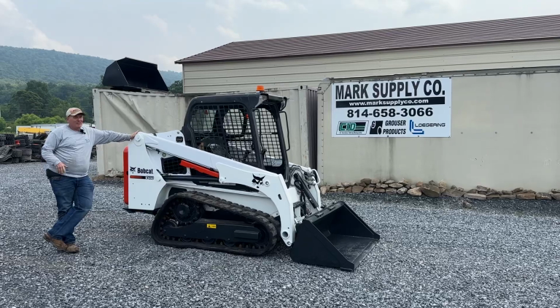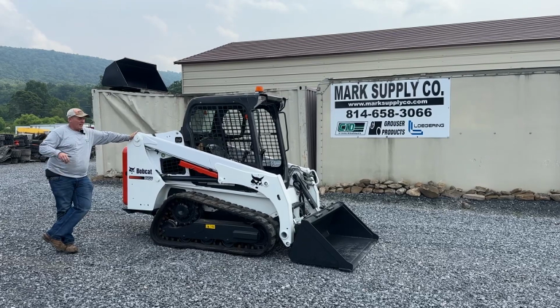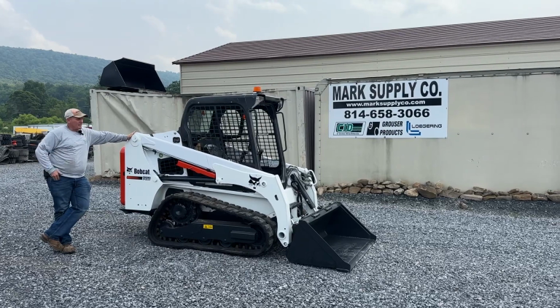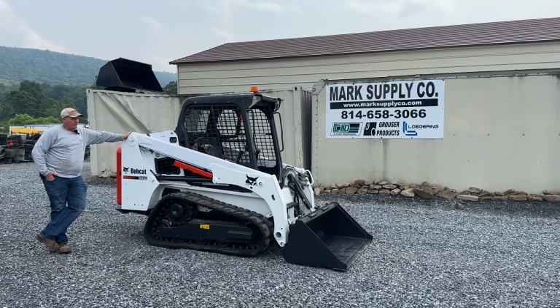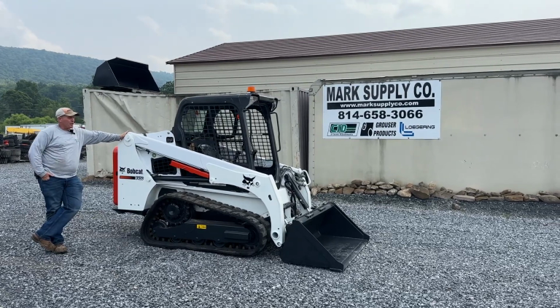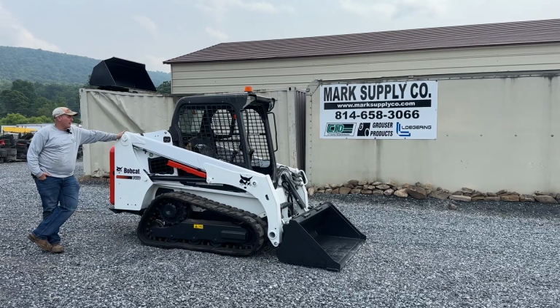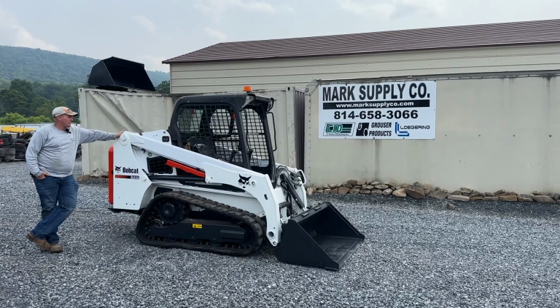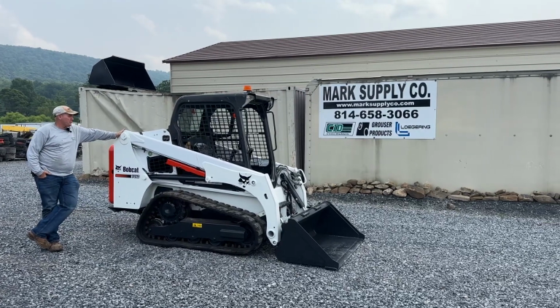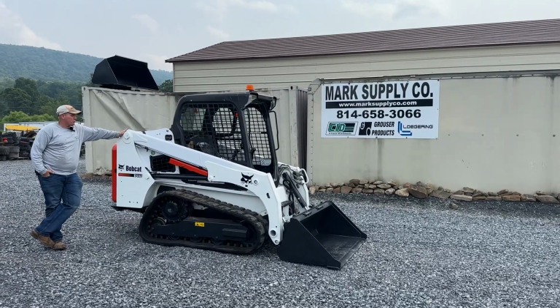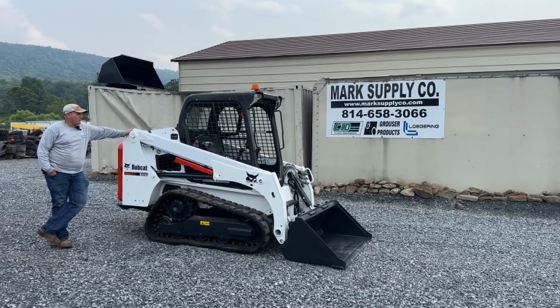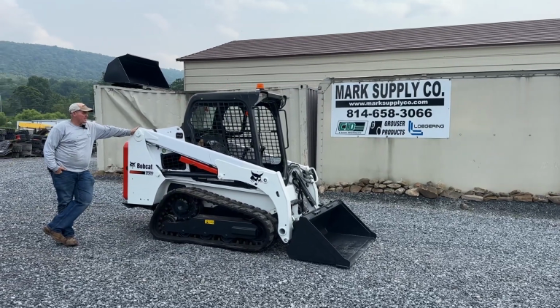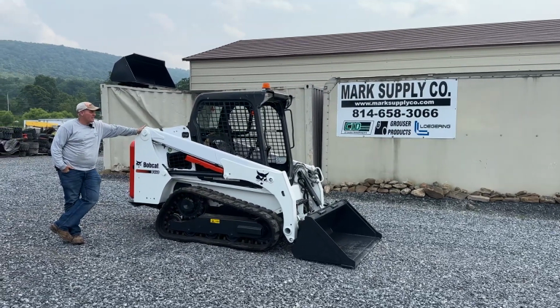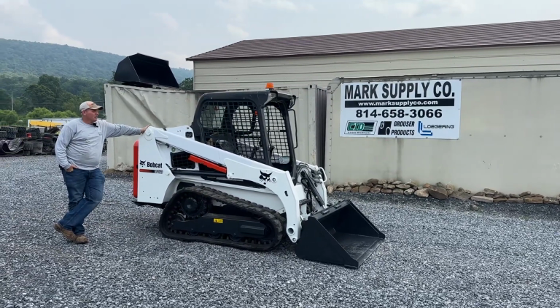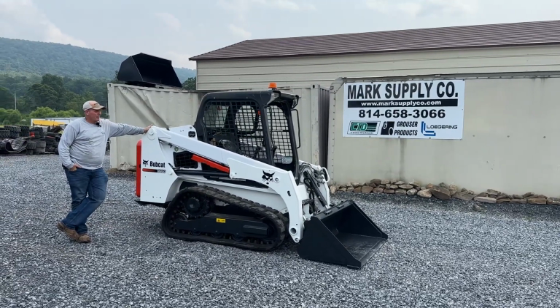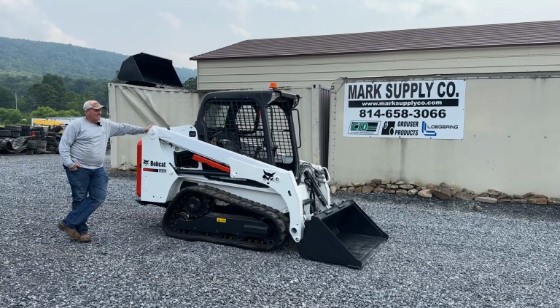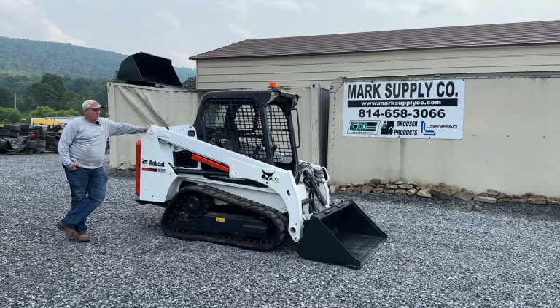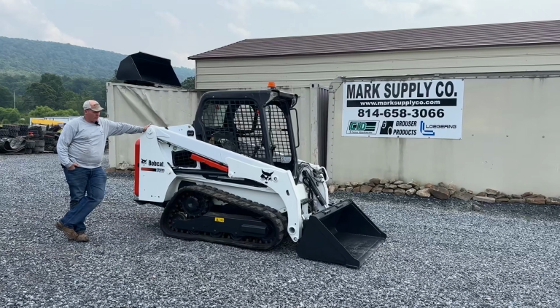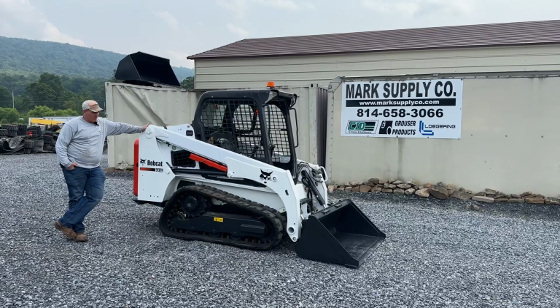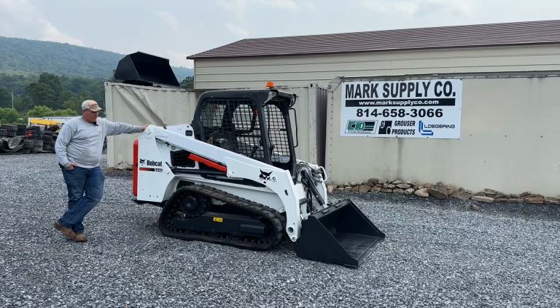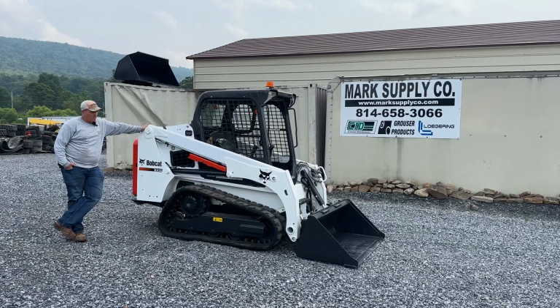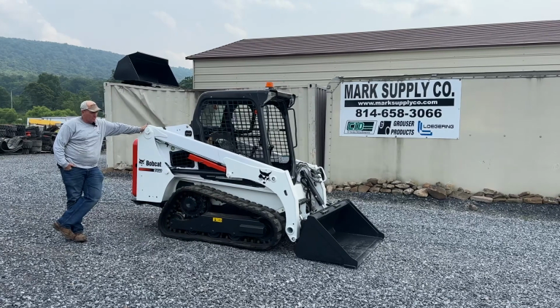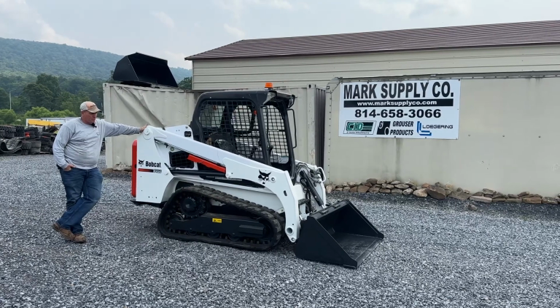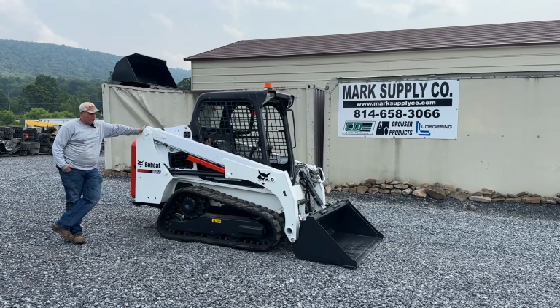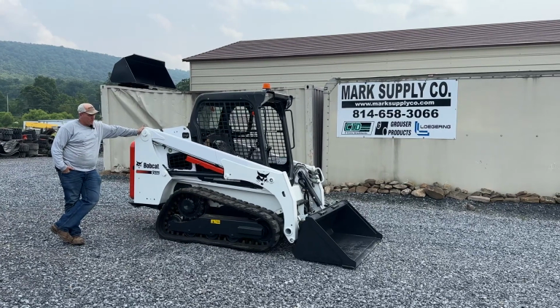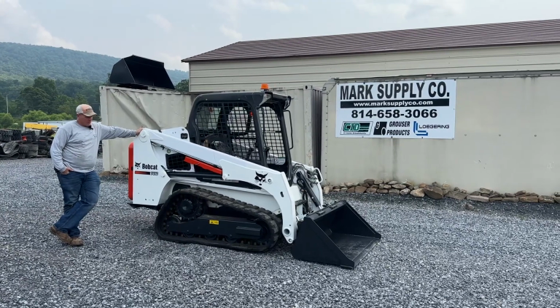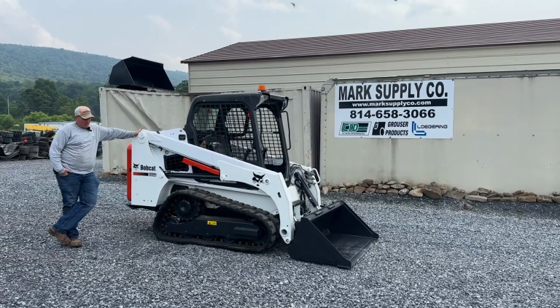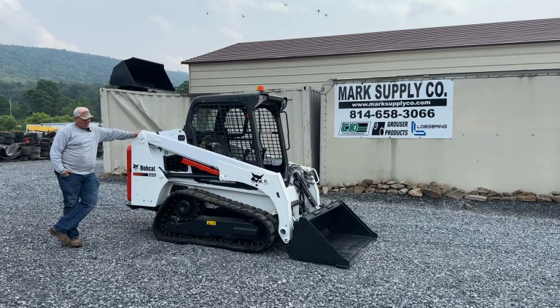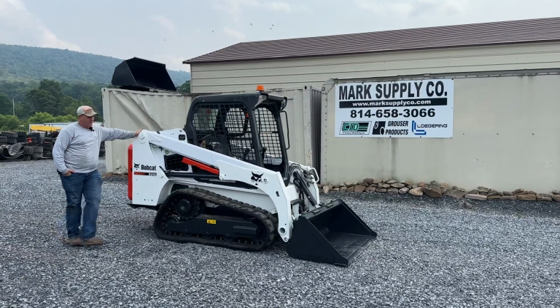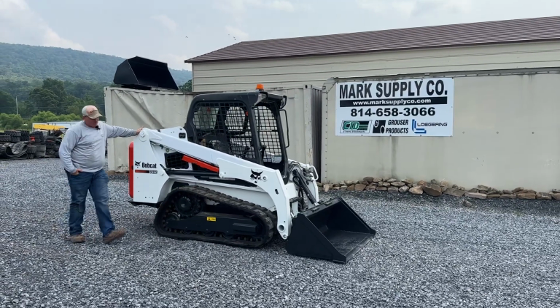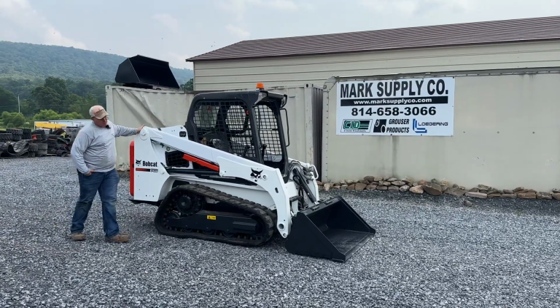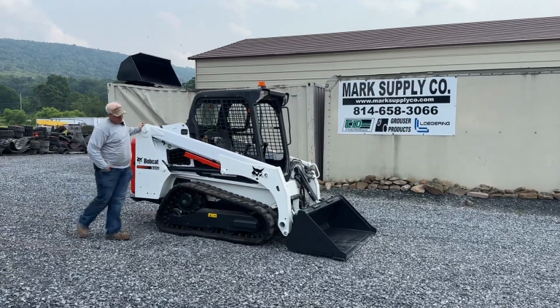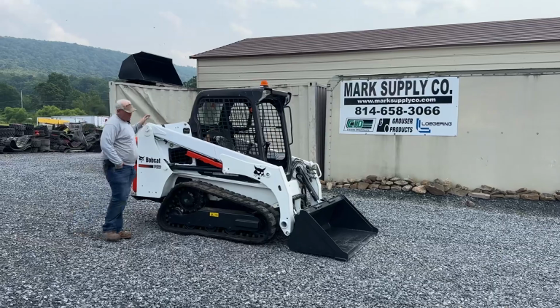Hey guys, Nick Miller today from Market Supply Company. Today I have for you a 2015 Bobcat T450. I have two of these — they're both brothers out of the same place. Very good running, working machine.